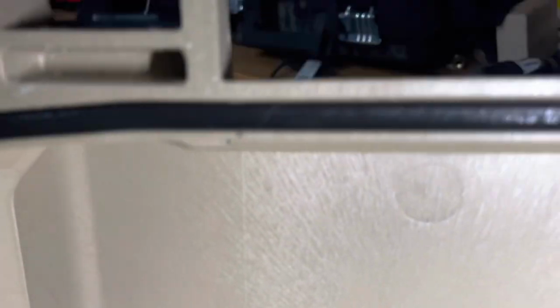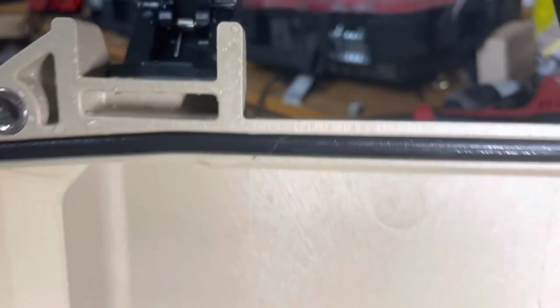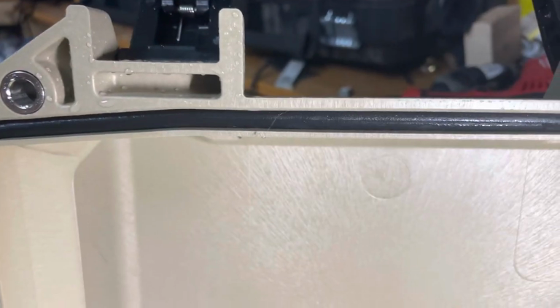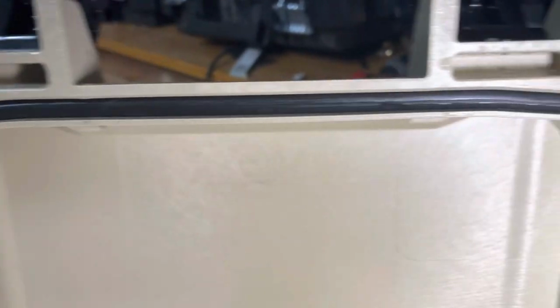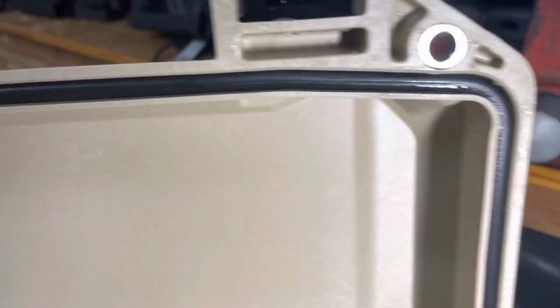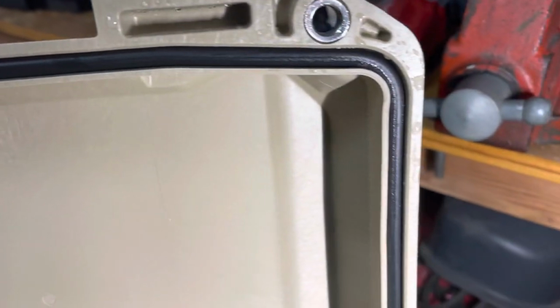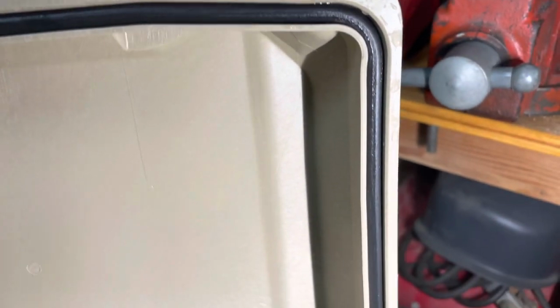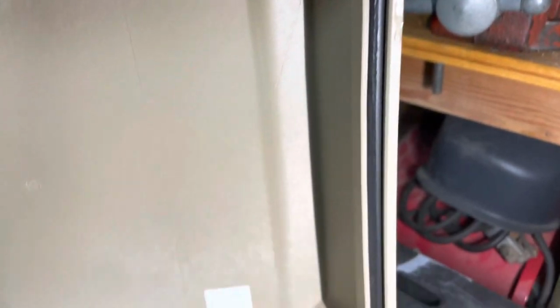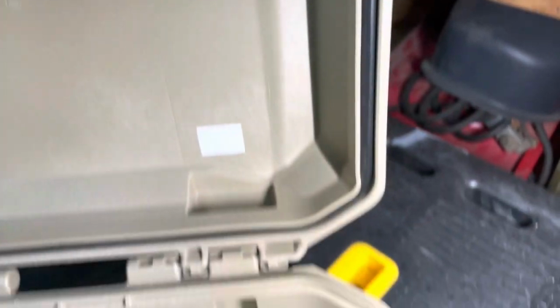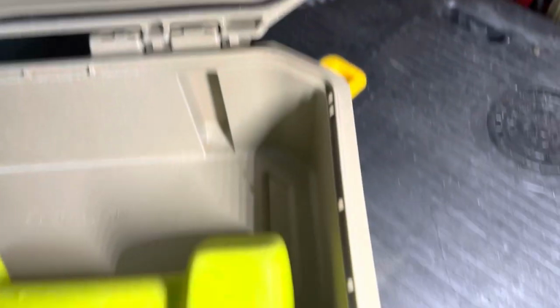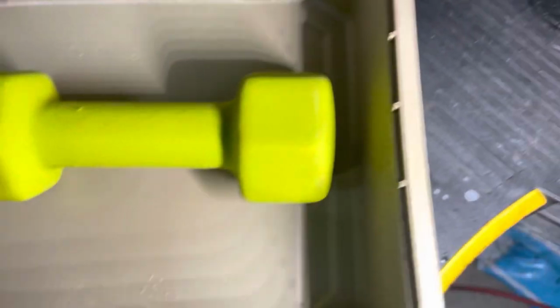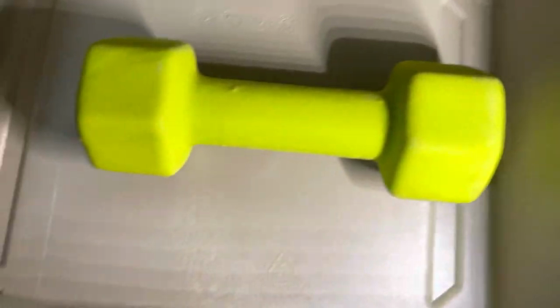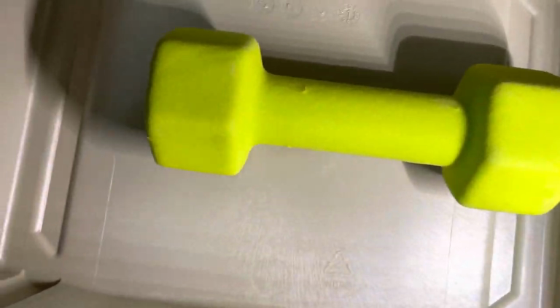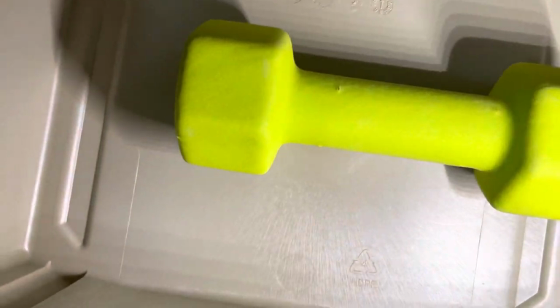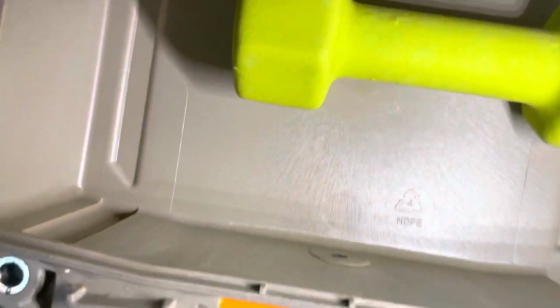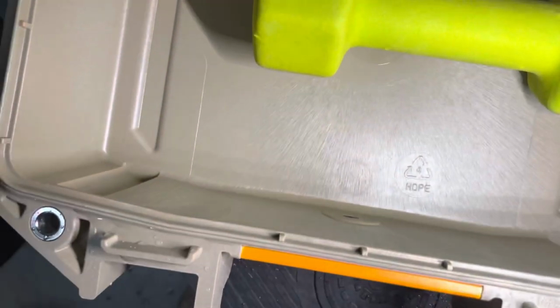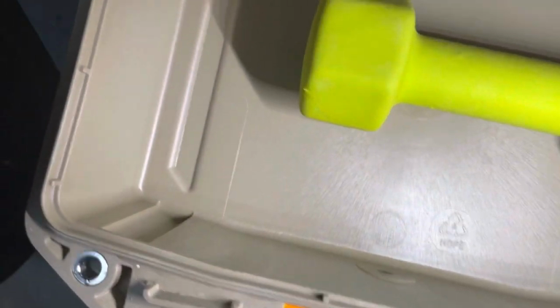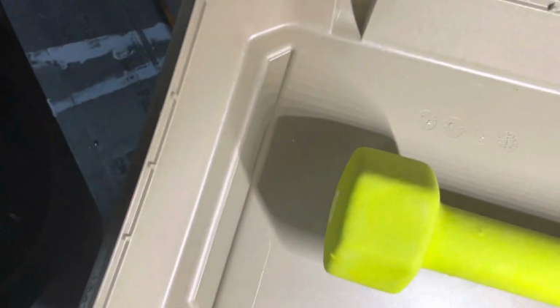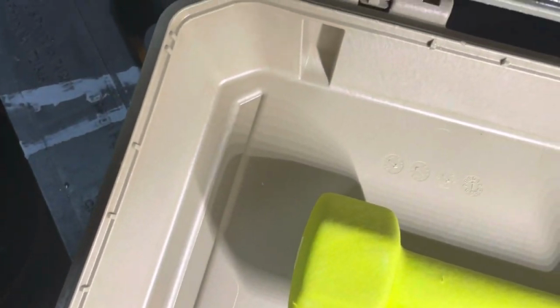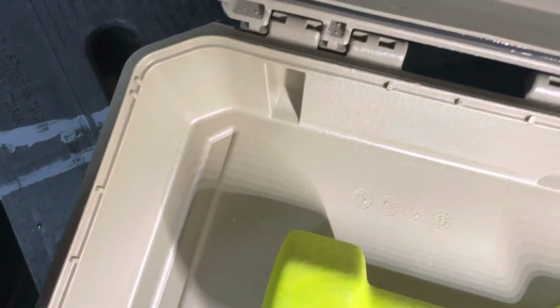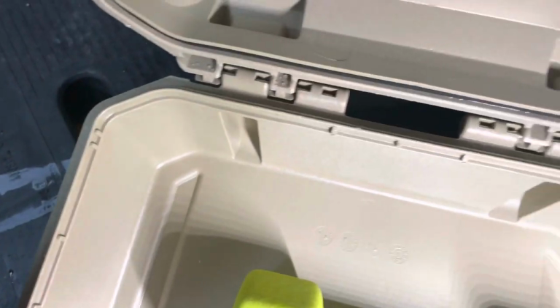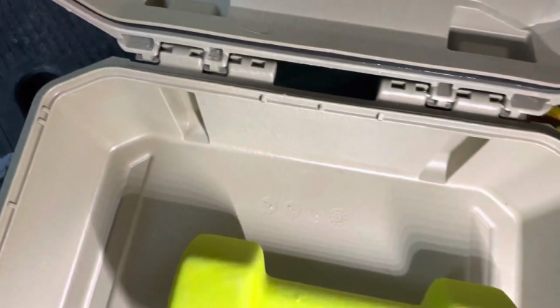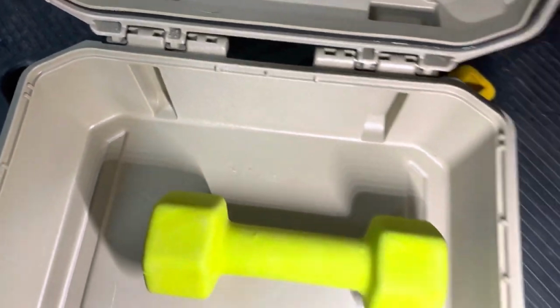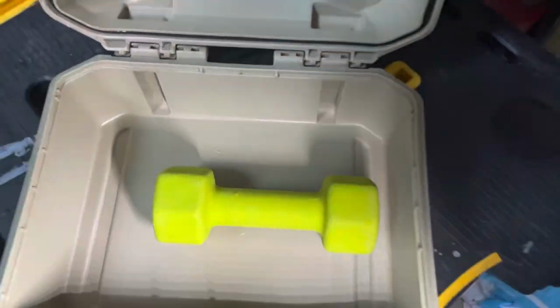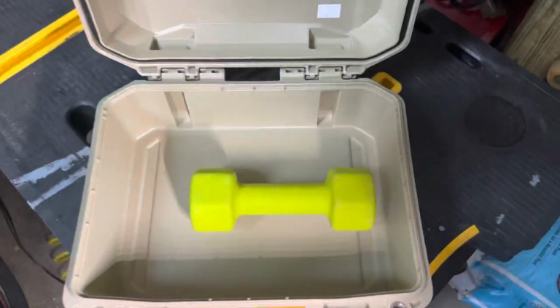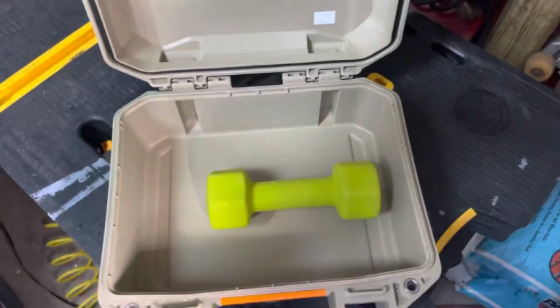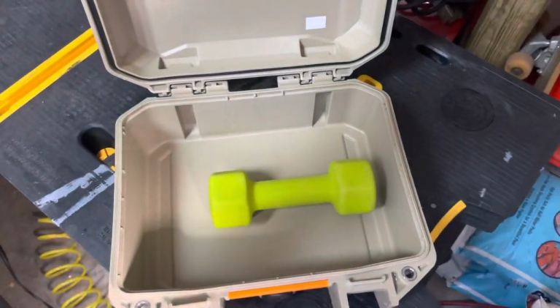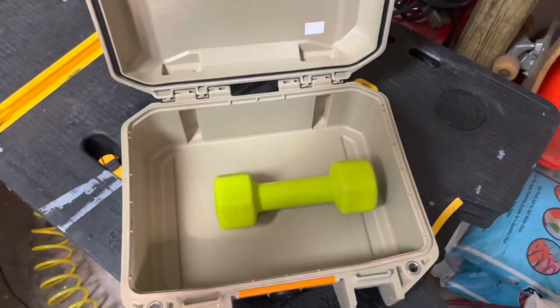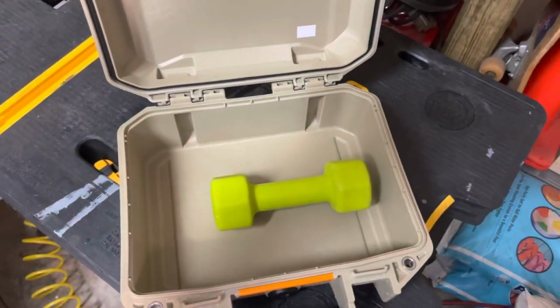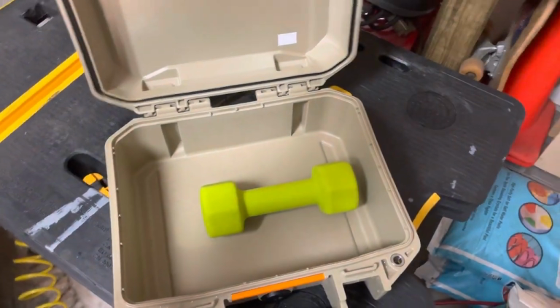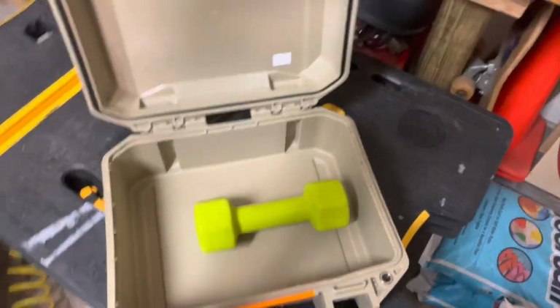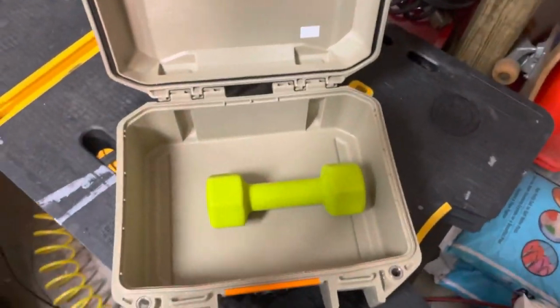Awesome. Yeah, so it looks like there's the gasket — it's a little wet — but looks like it got a really good seal. Holy crap. All right, so this has worked out pretty good. Five pound weight in here.